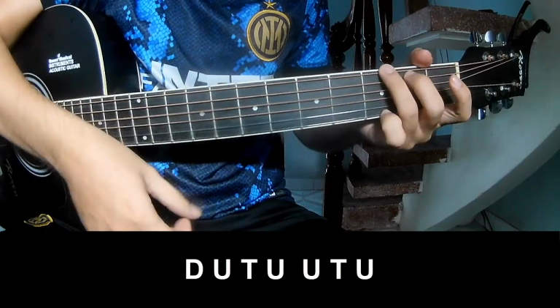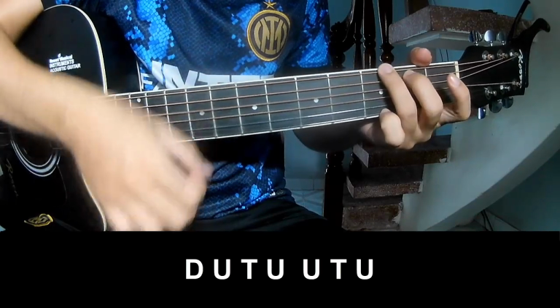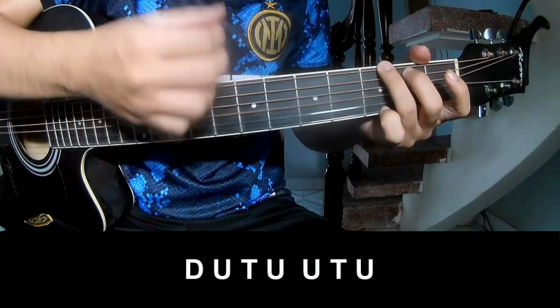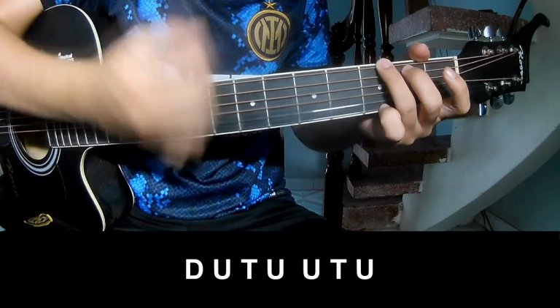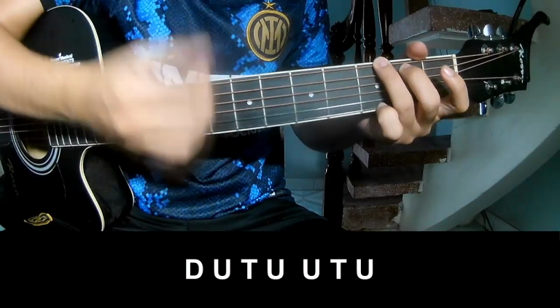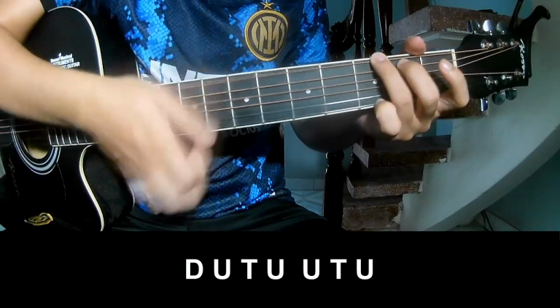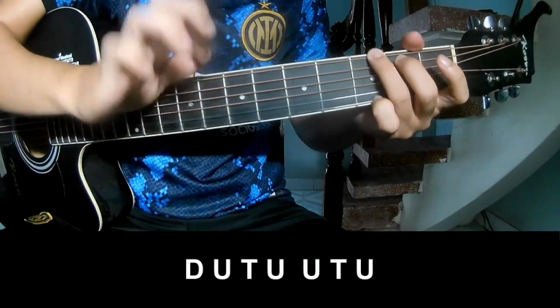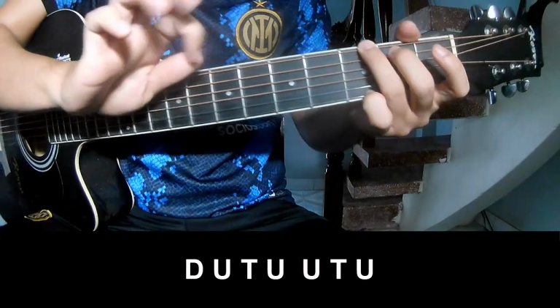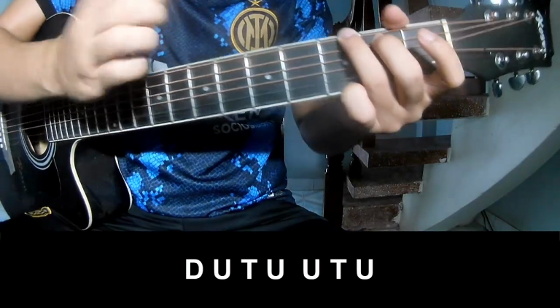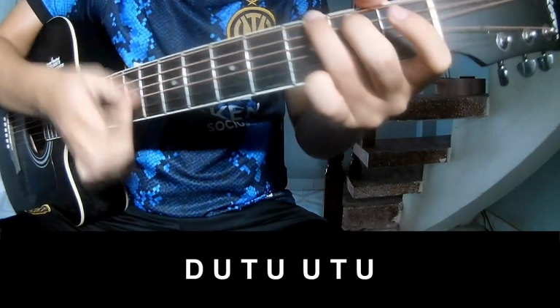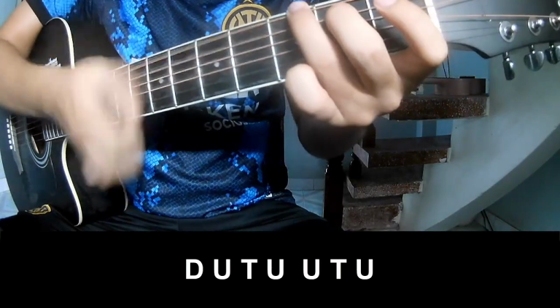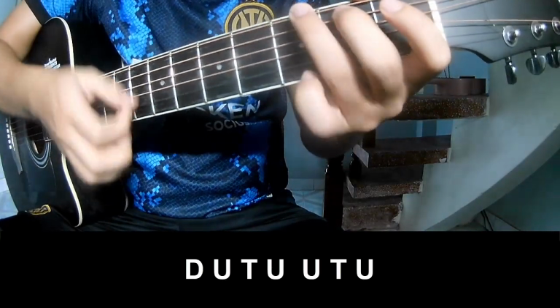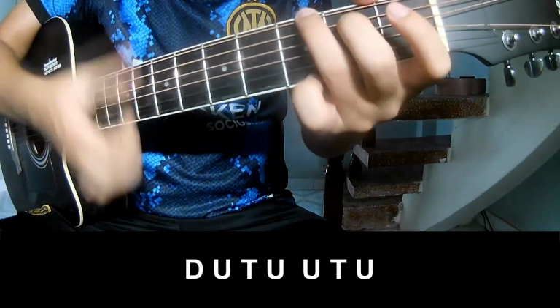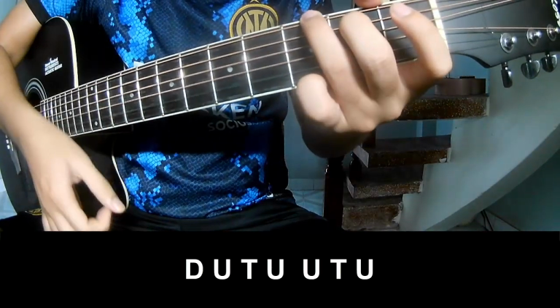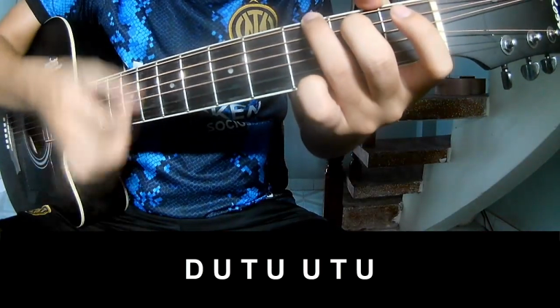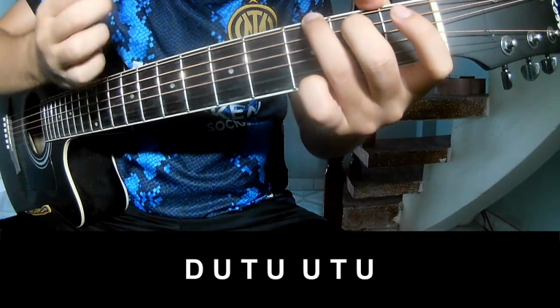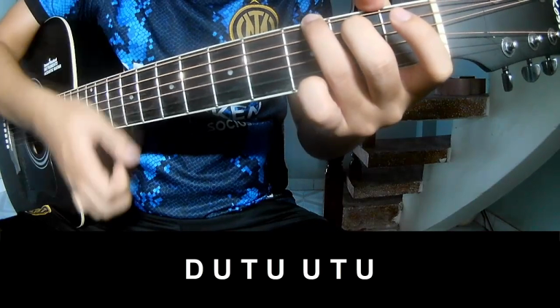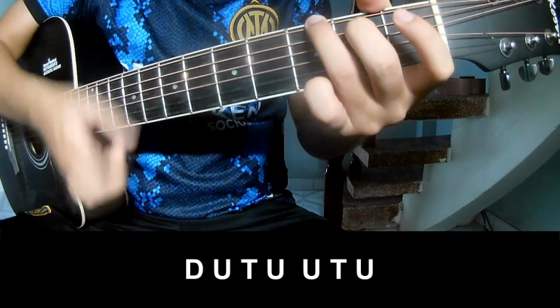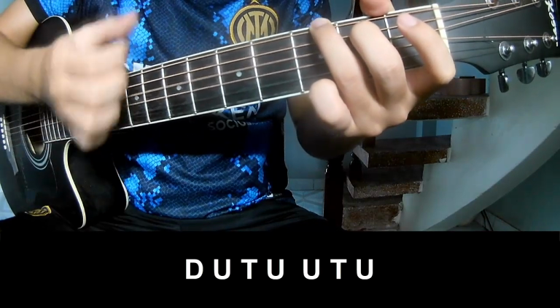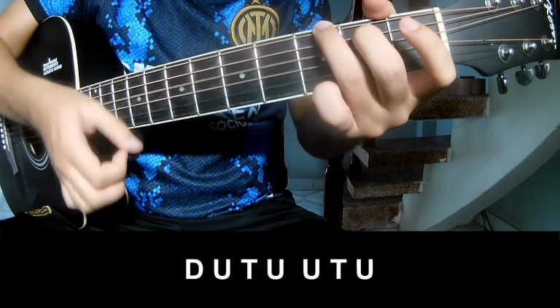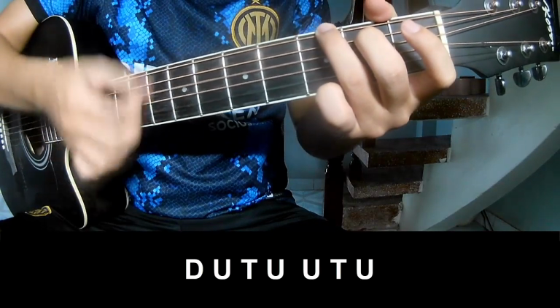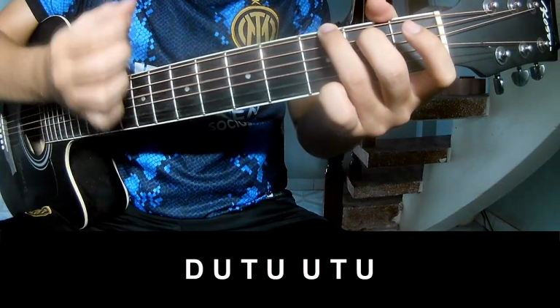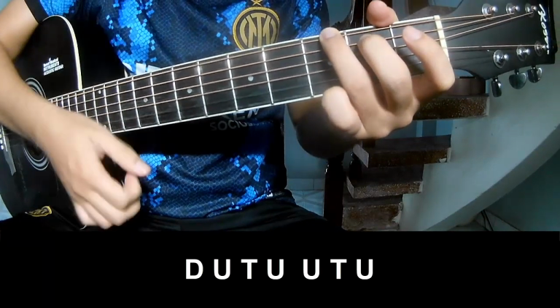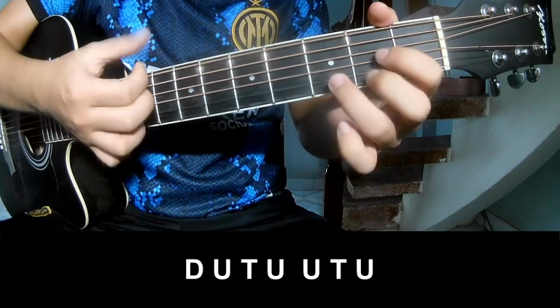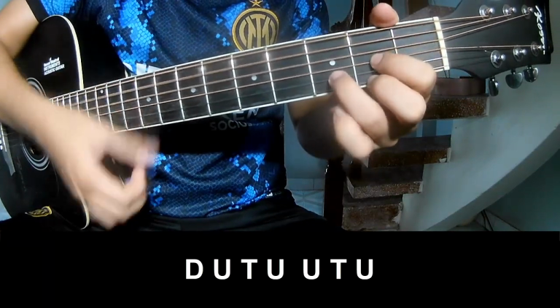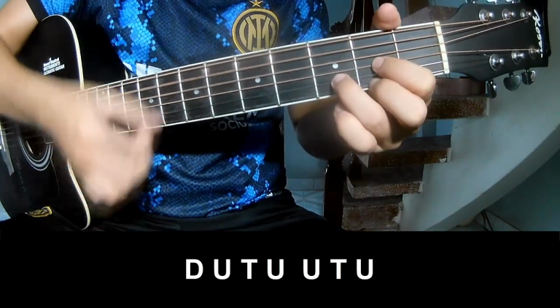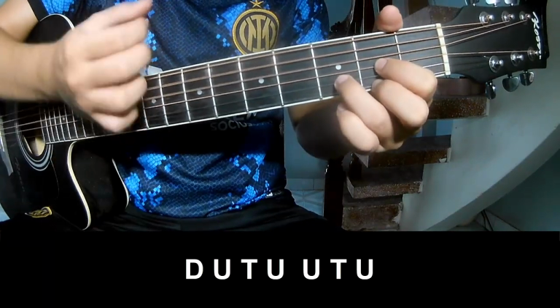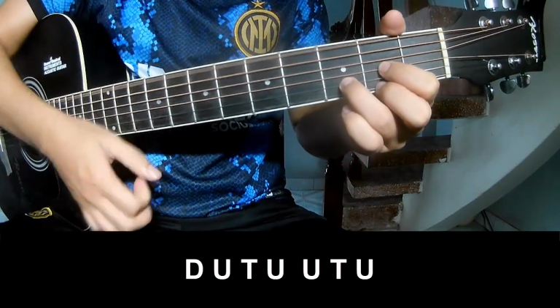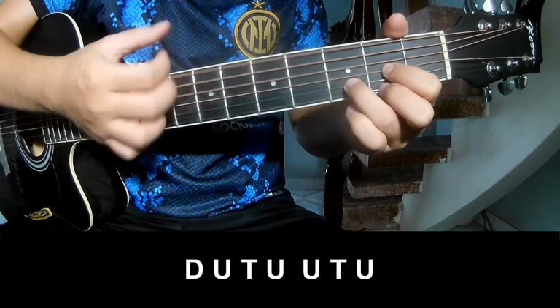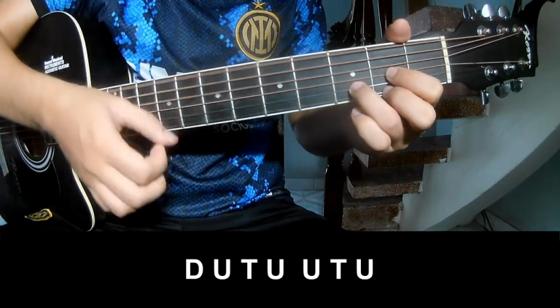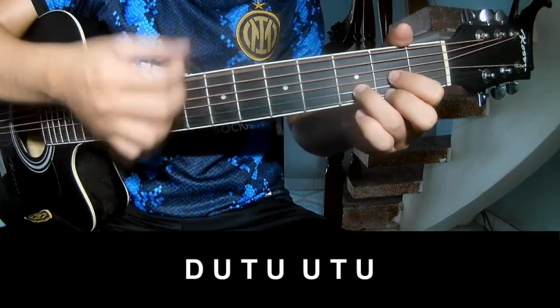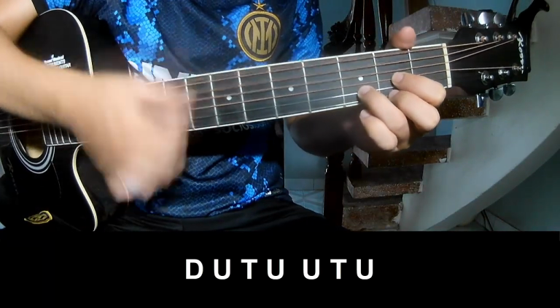The strumming pattern goes: down, up, tap, down, up, tap, up, up, tap, up, down, up, up, tap, up, up, tap.